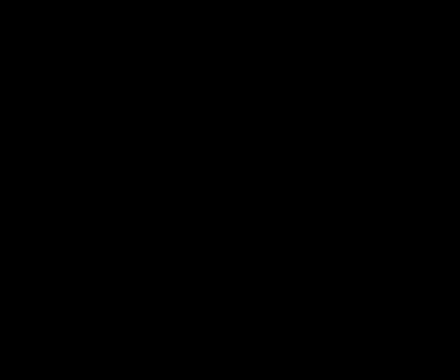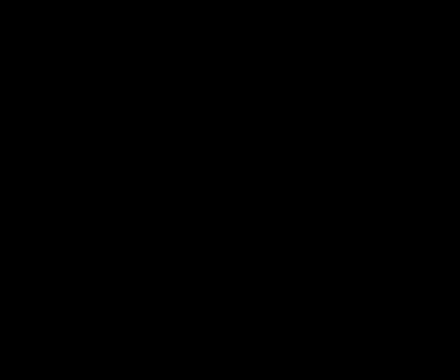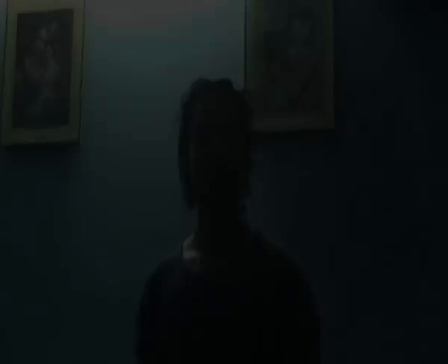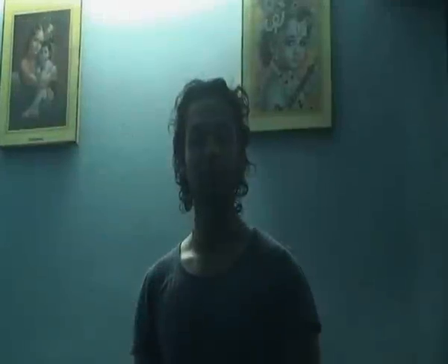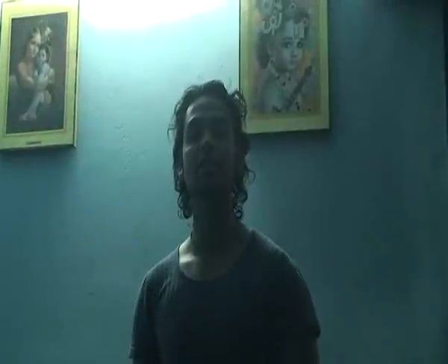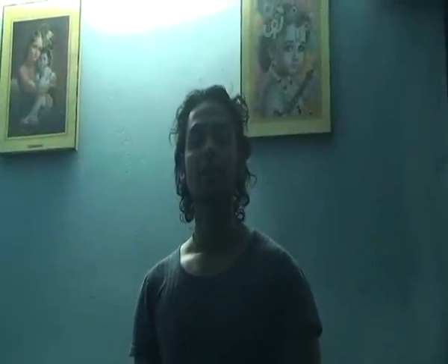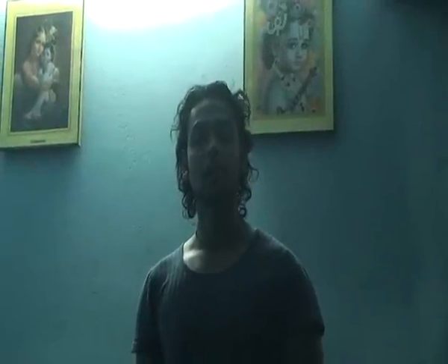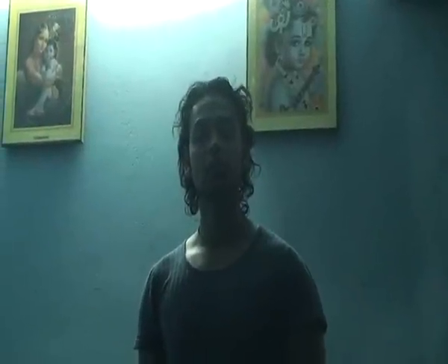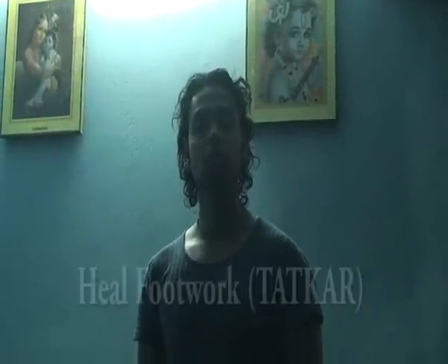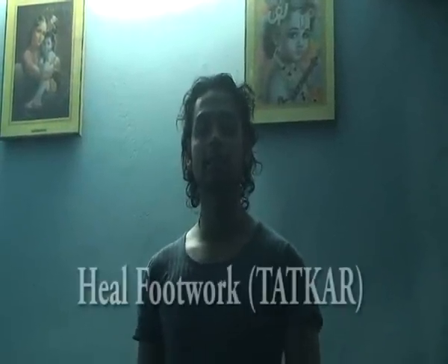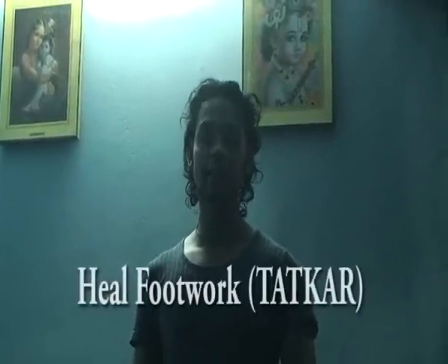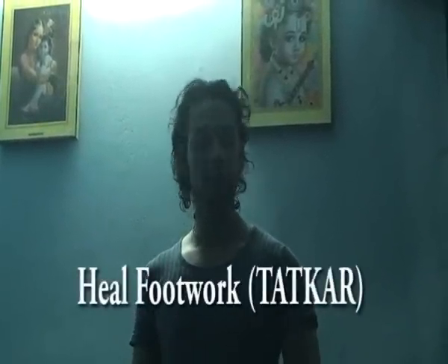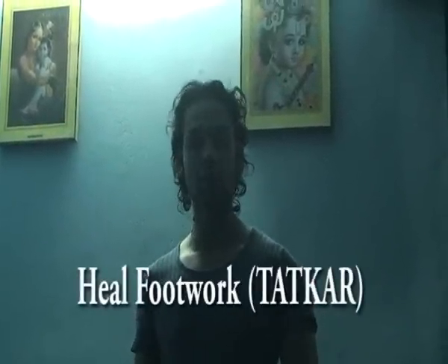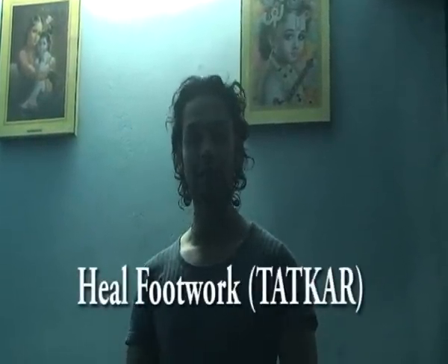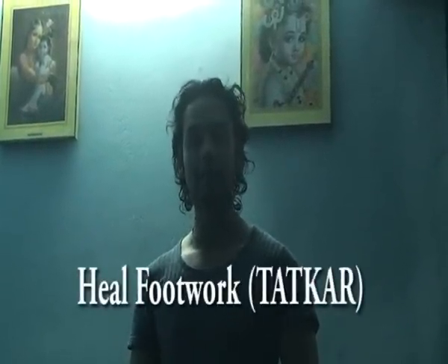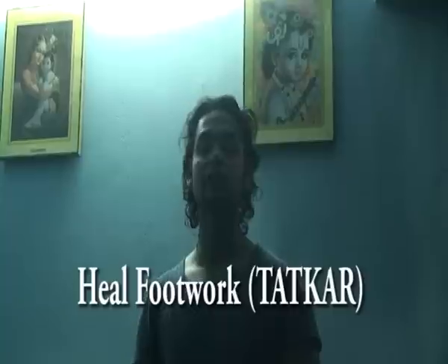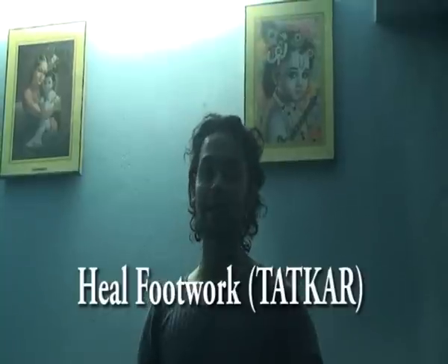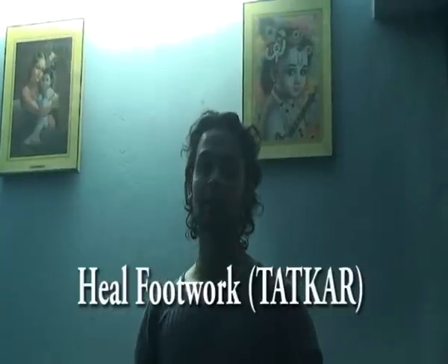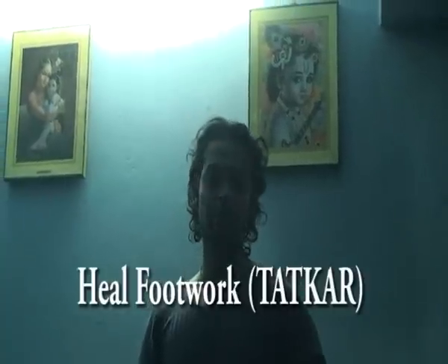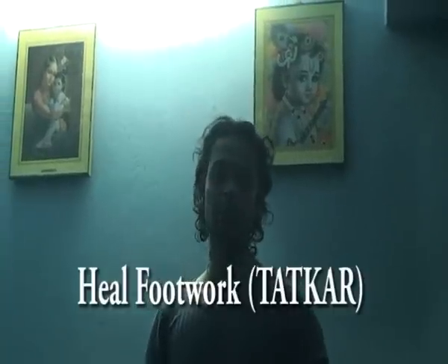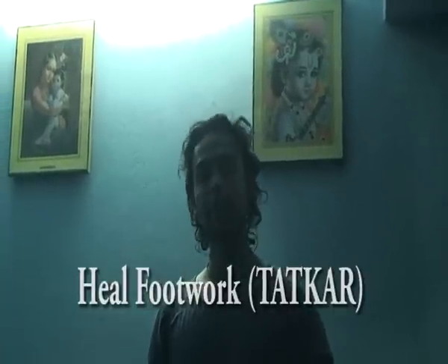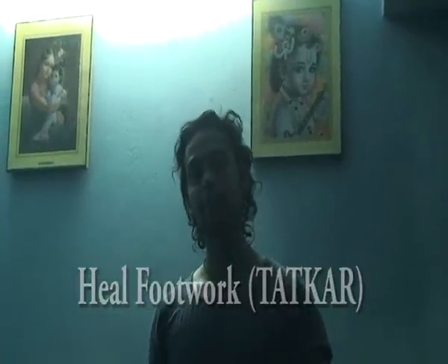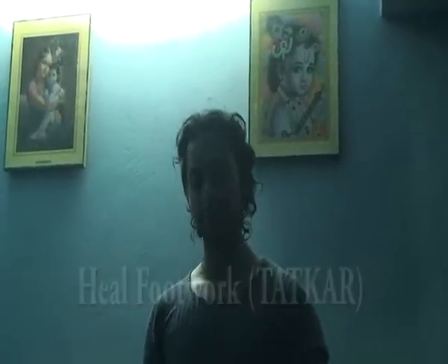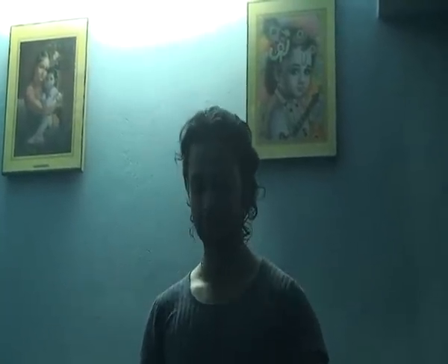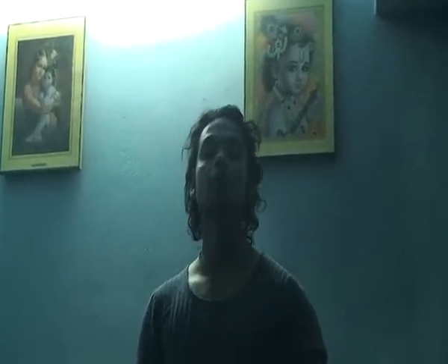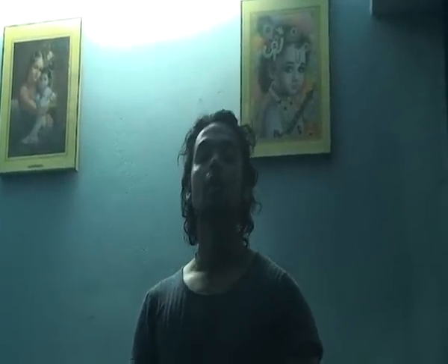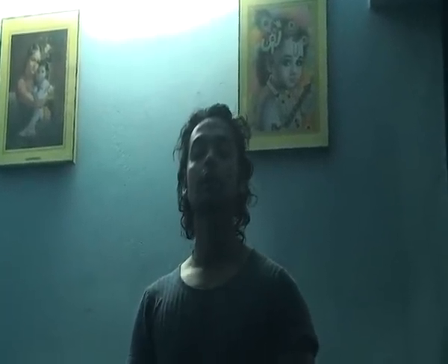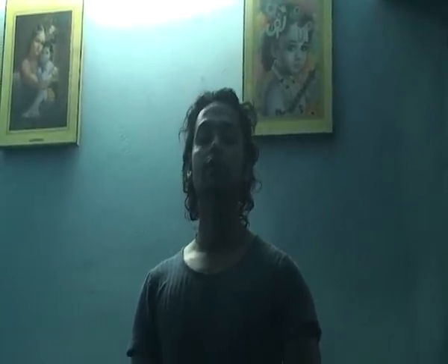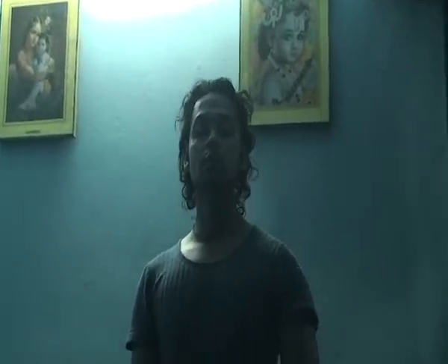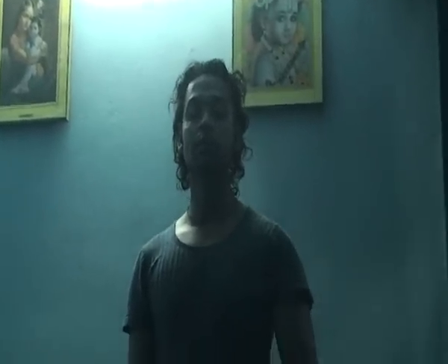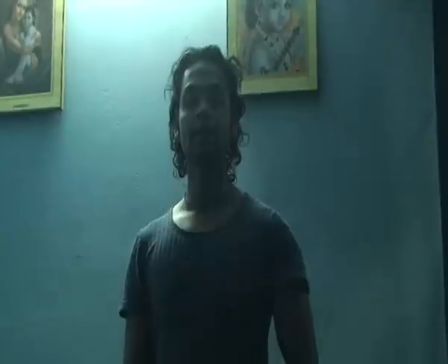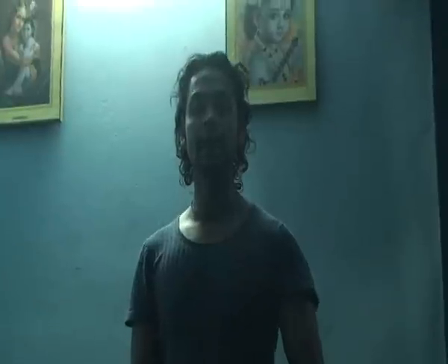Hi, this is Anuj. Now I am going to show you the second variation of the card, which is by you. First slow and then fast. One, two, three, stop.